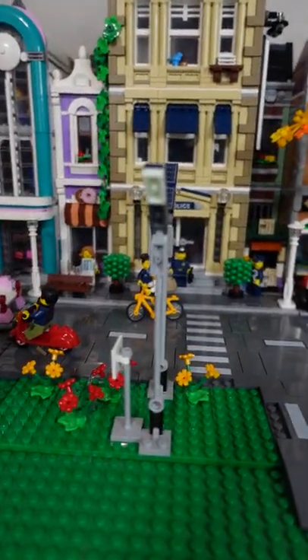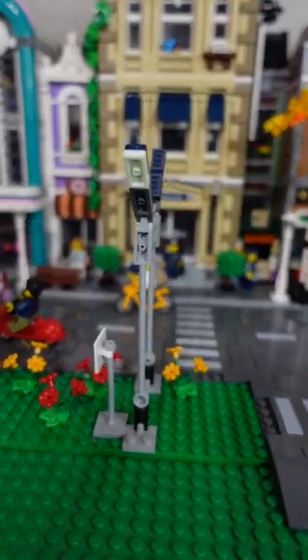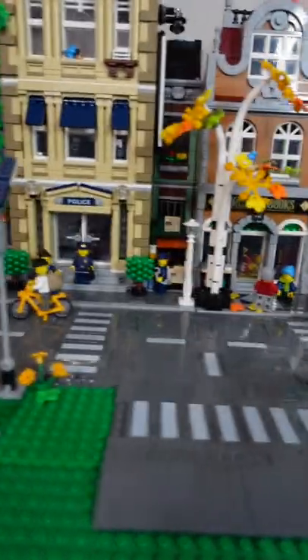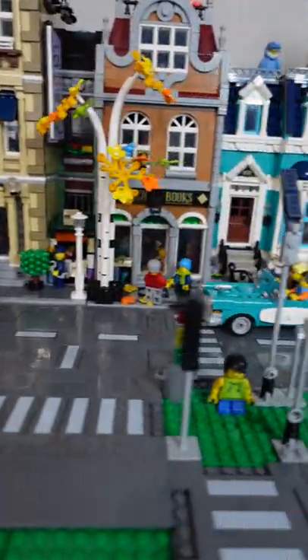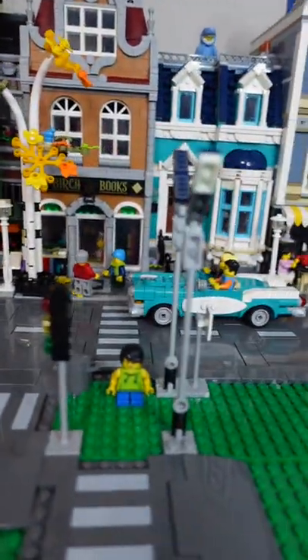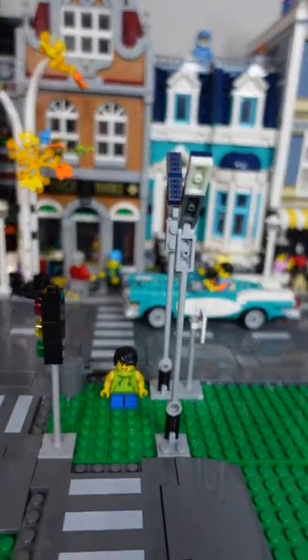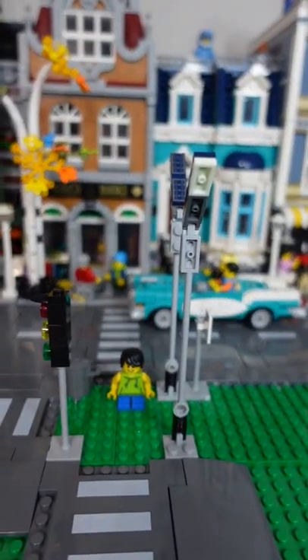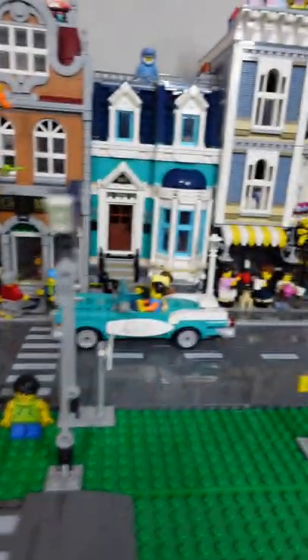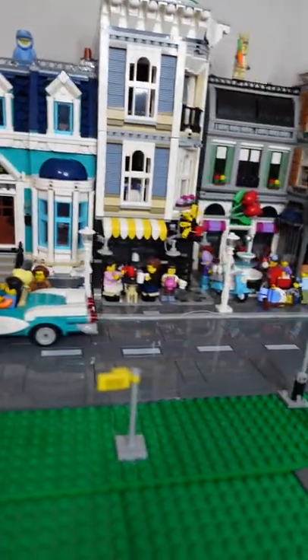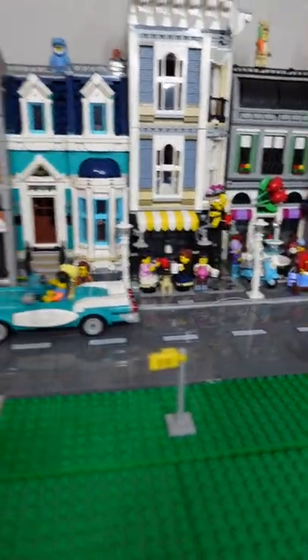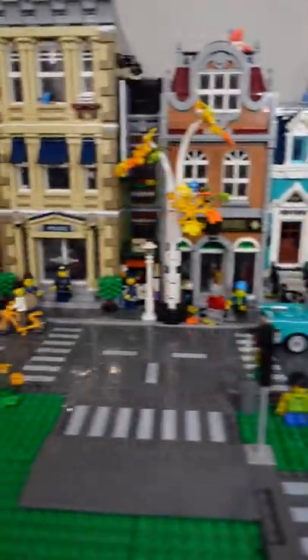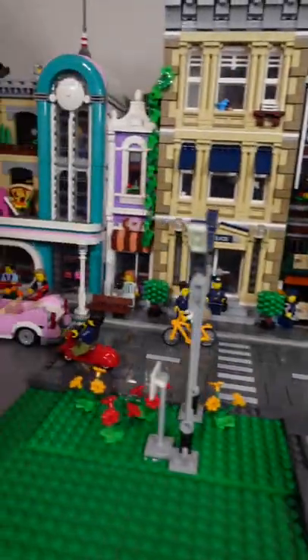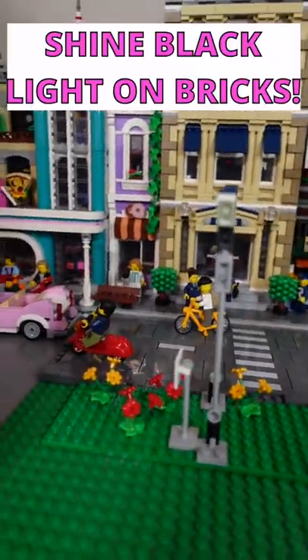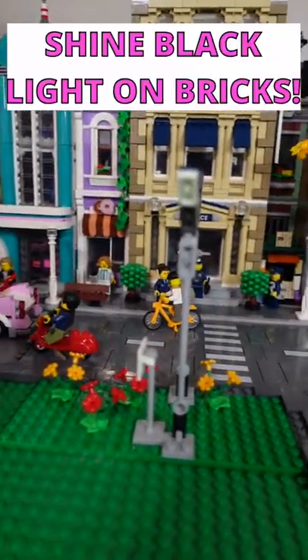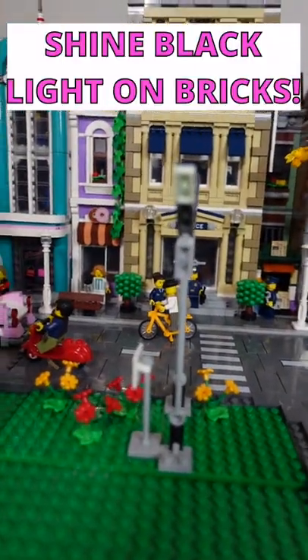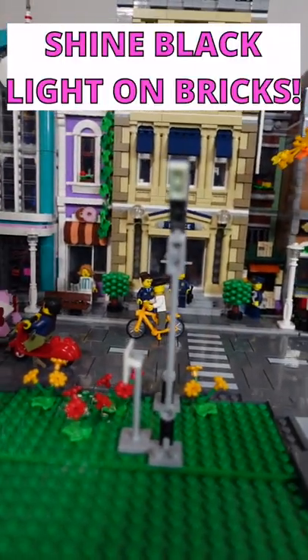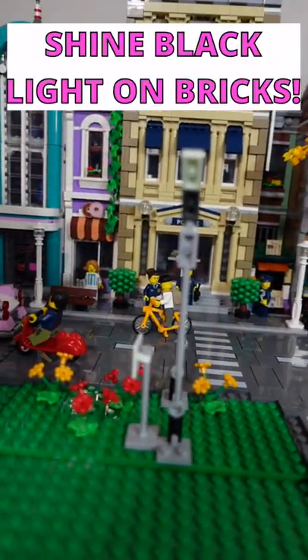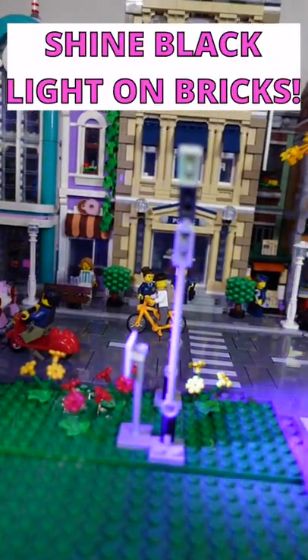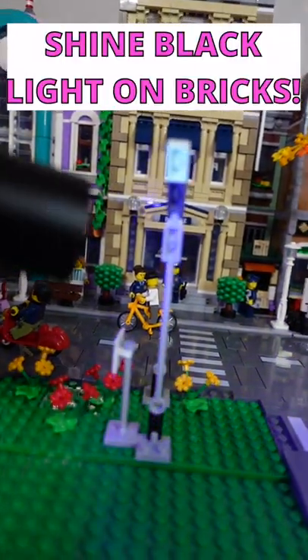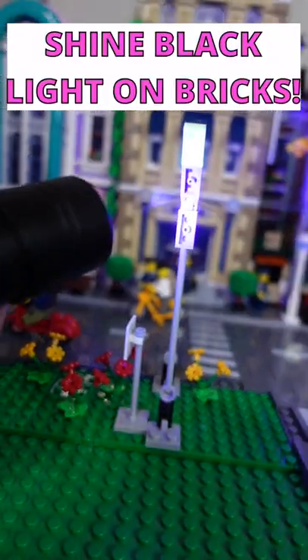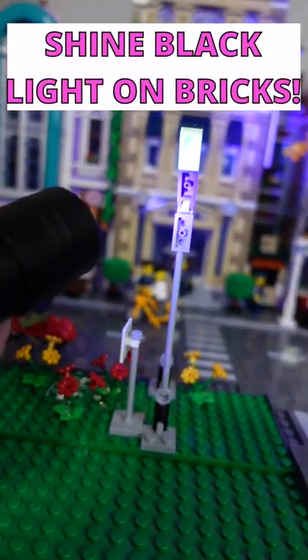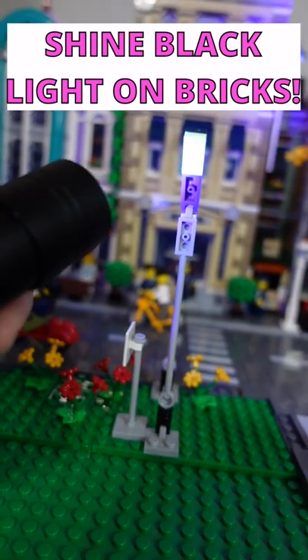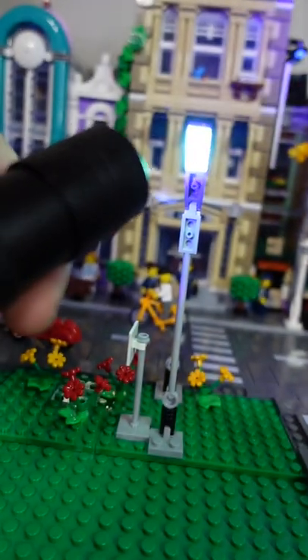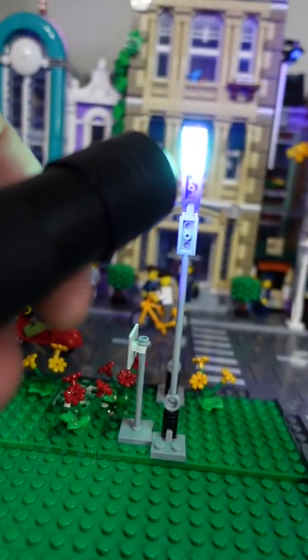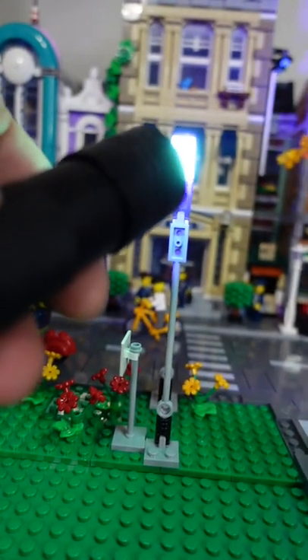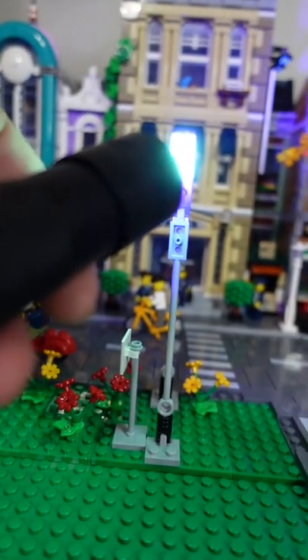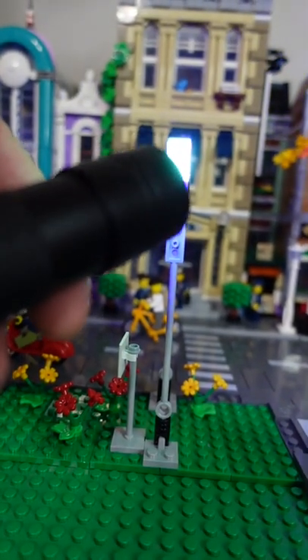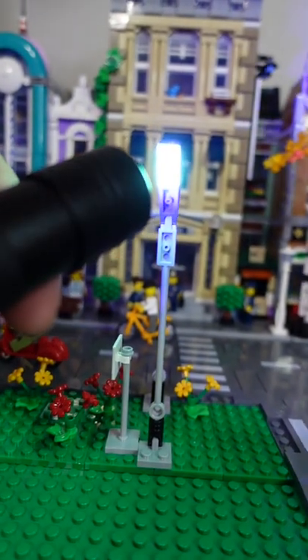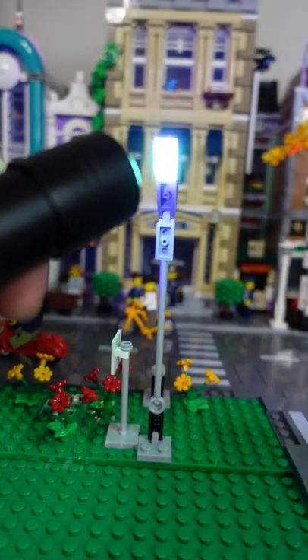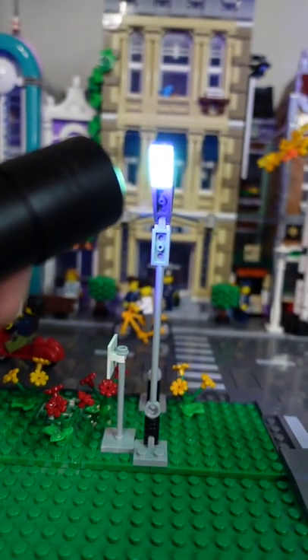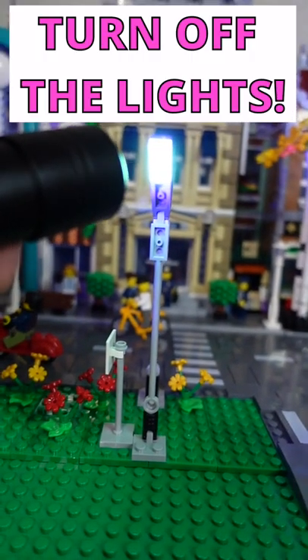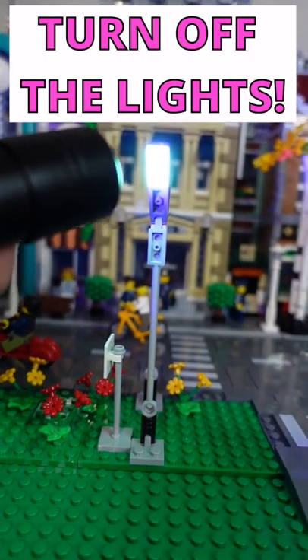So here's some of the bricks throughout the city here on the light posts, and when you shine a black light on them, it actually brightens them up so much. It looks really cool, and then when you turn off the lights, they just glow so much.